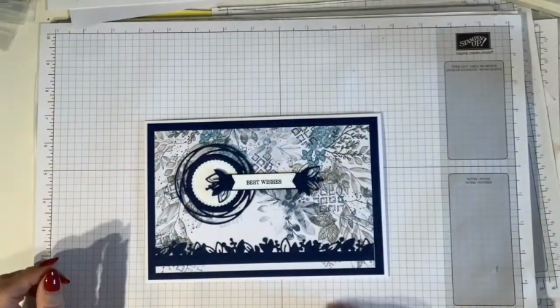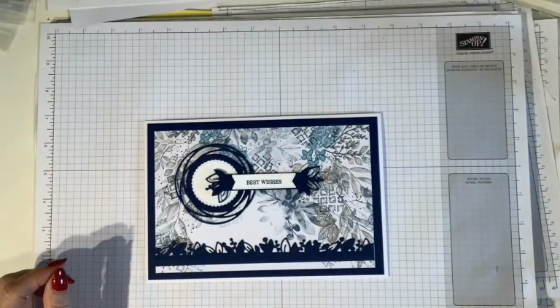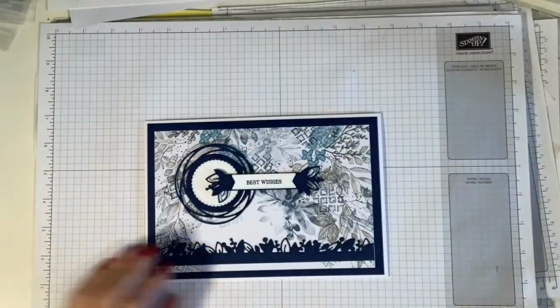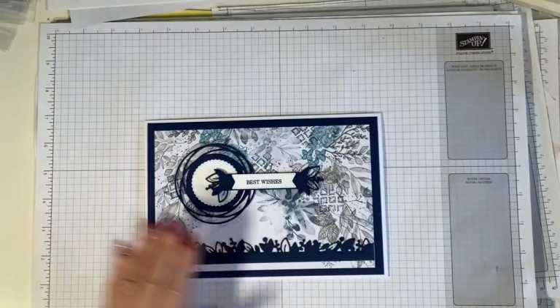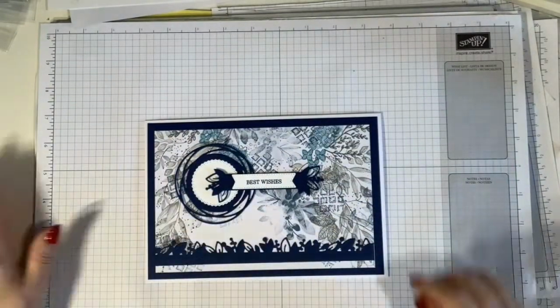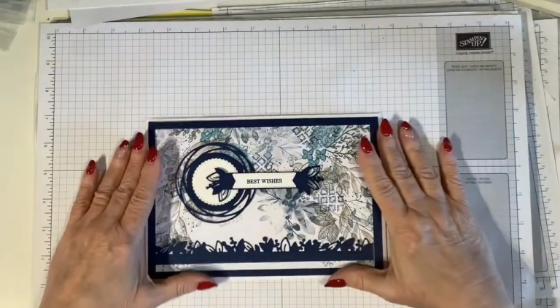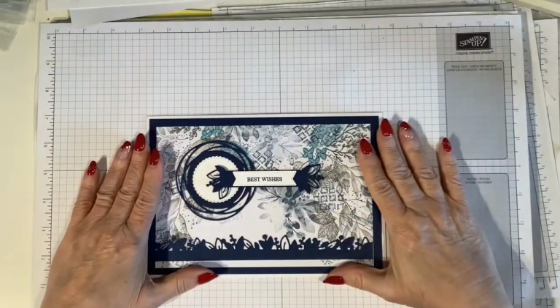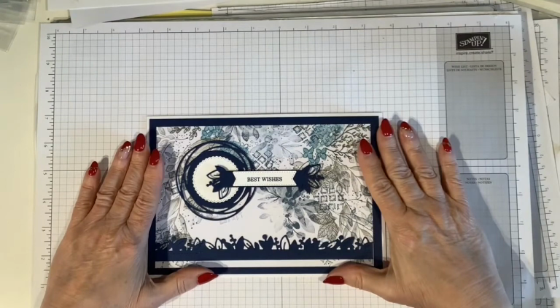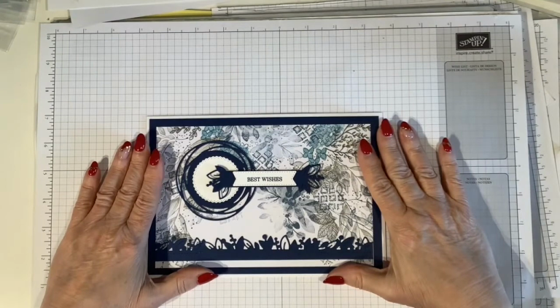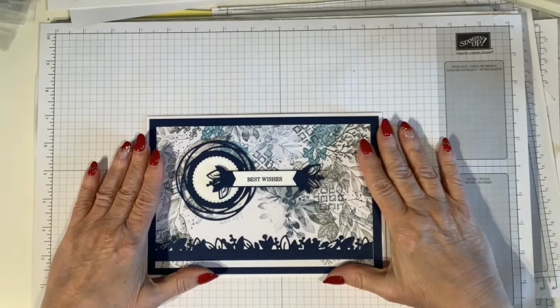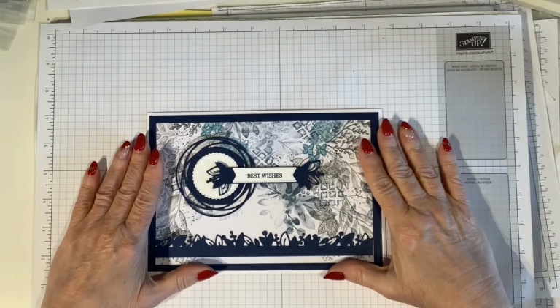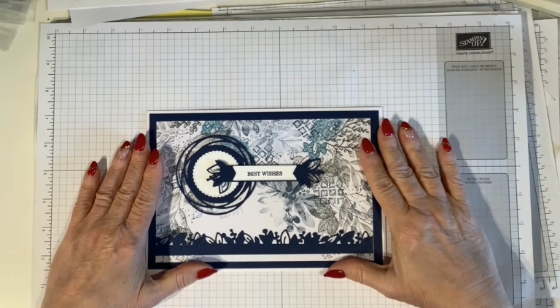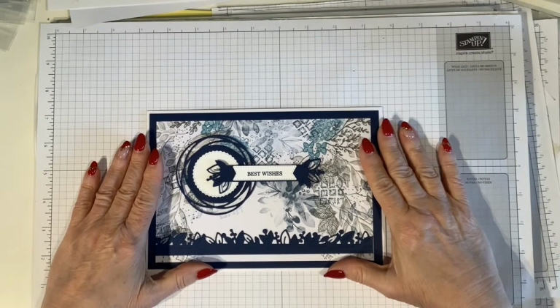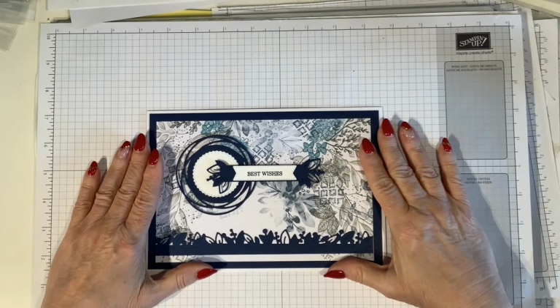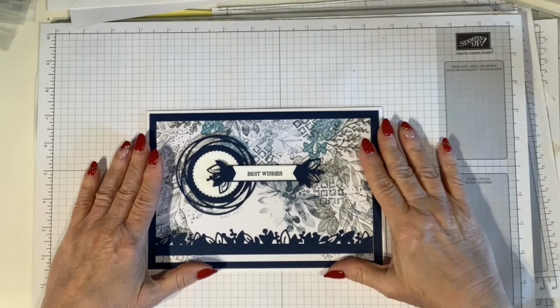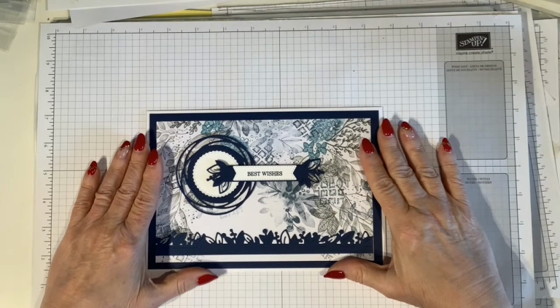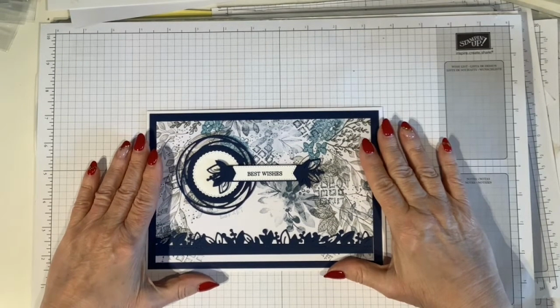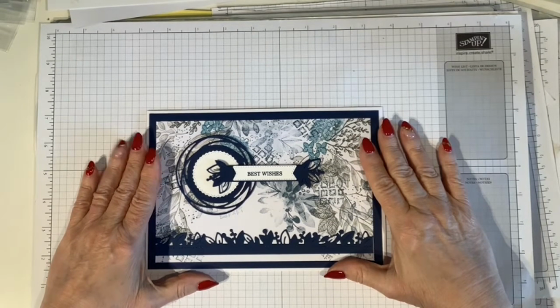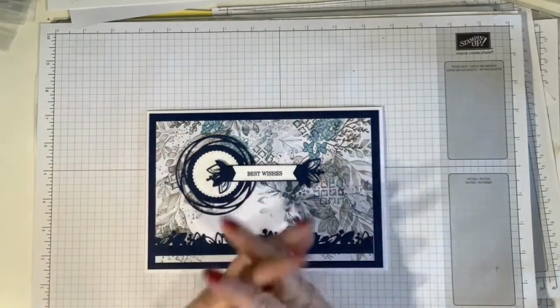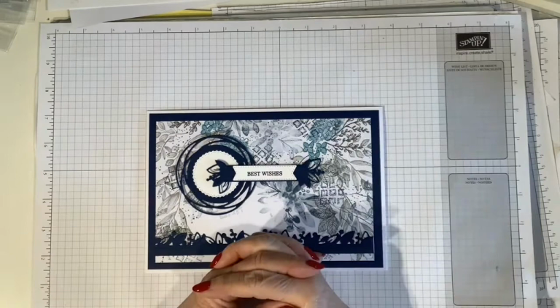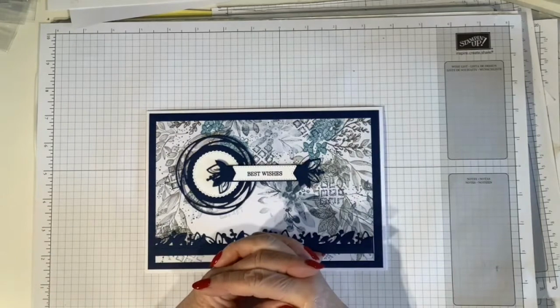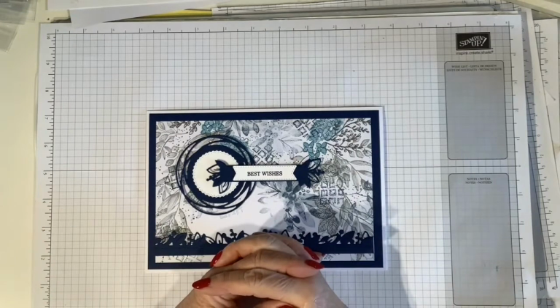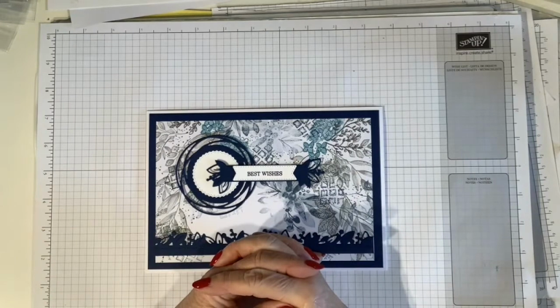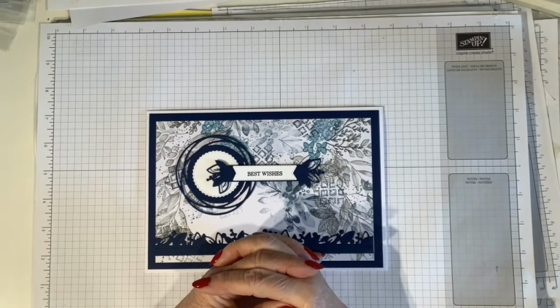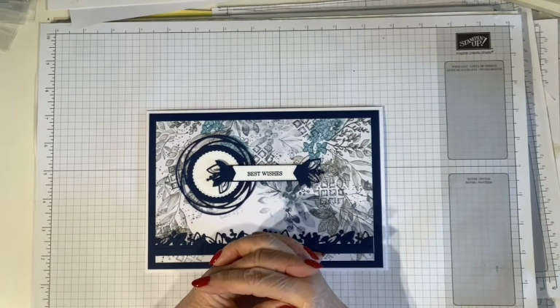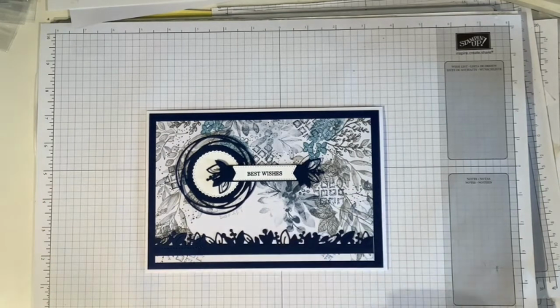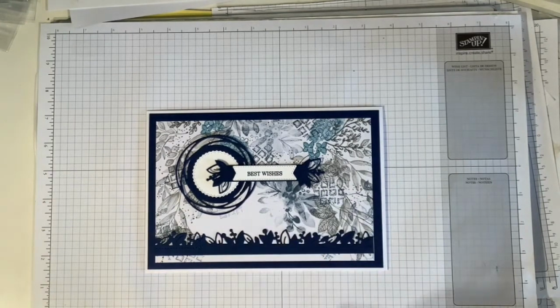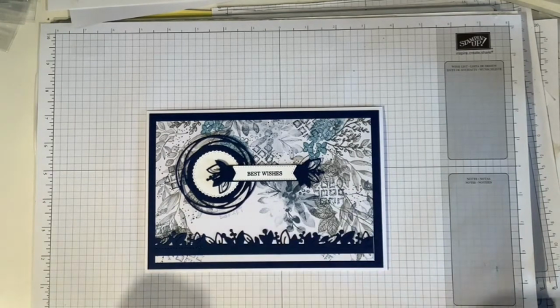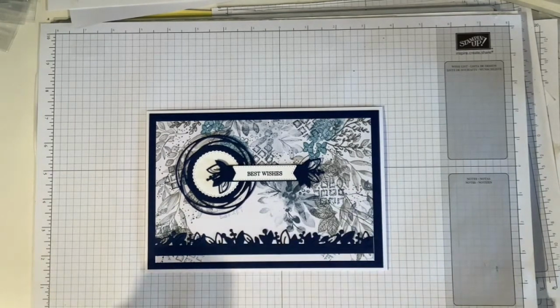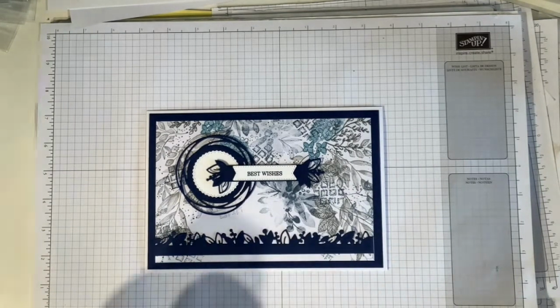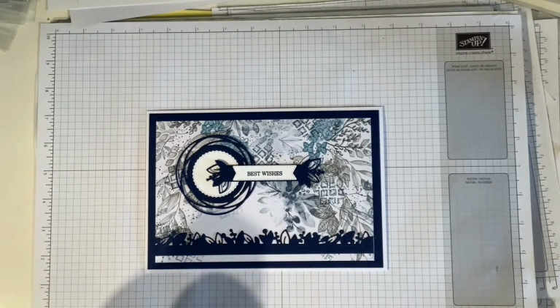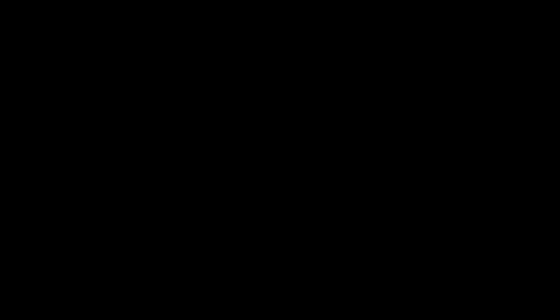I hope you've enjoyed today's project. If you'd like to purchase any Stamping Up products, I'll put a link to the digital catalogues in the description box below. Thanks for watching, see you soon. Bye!